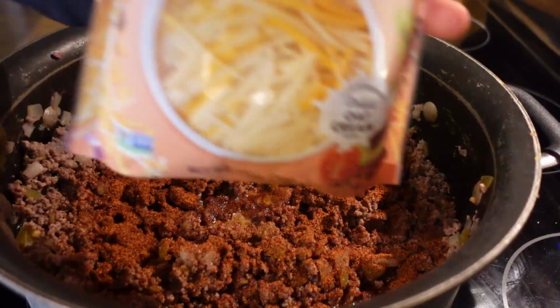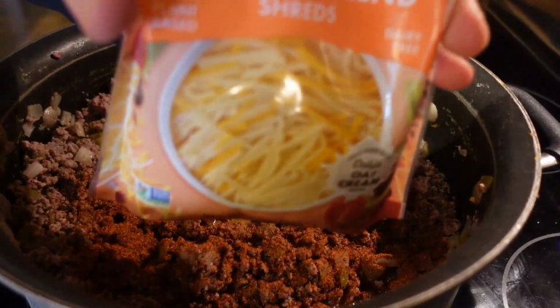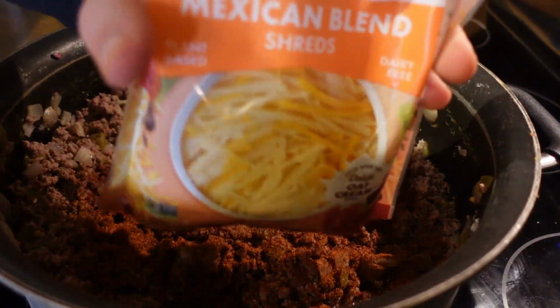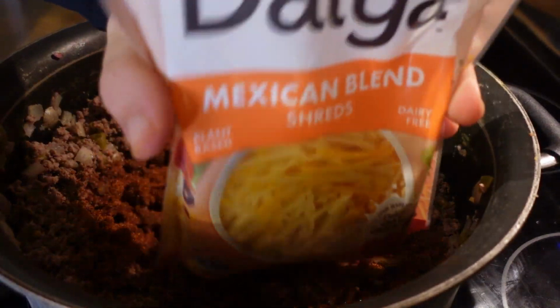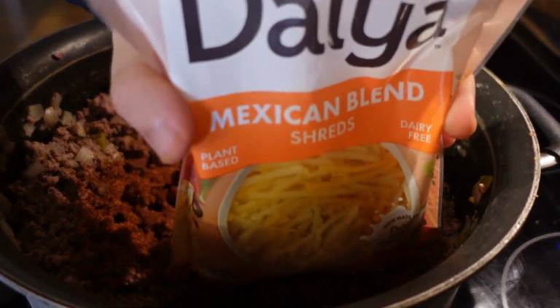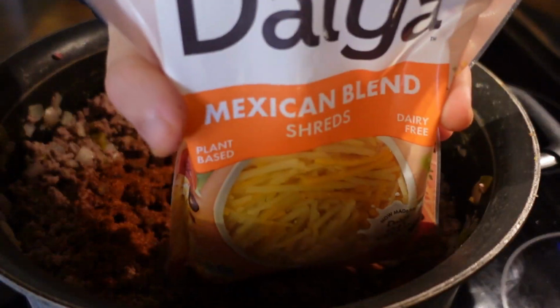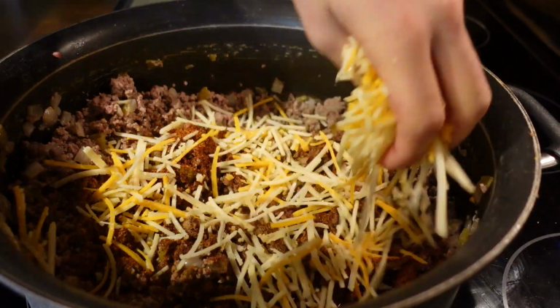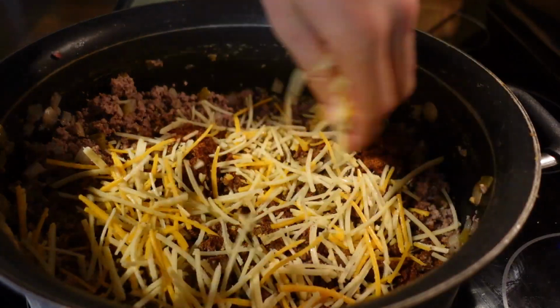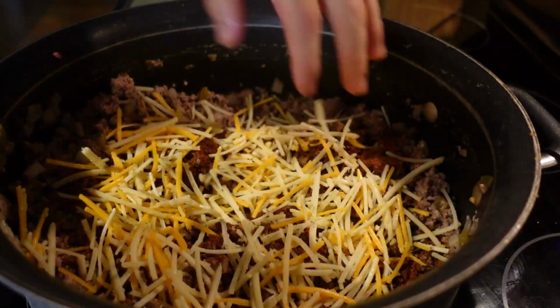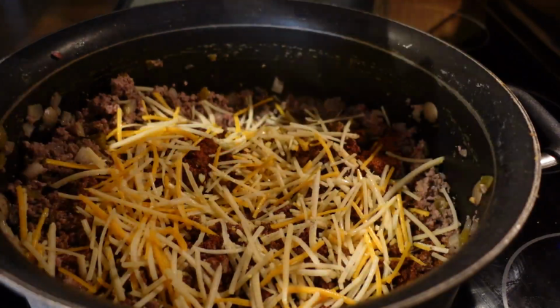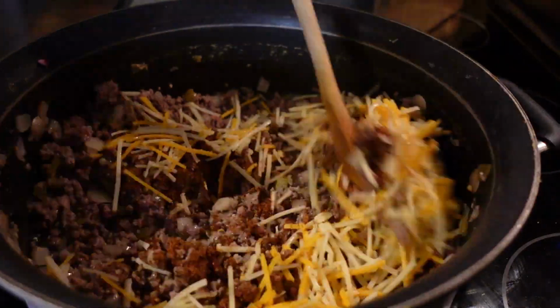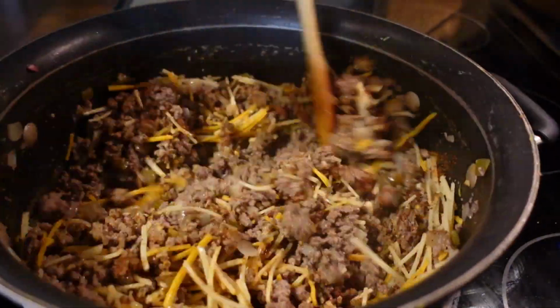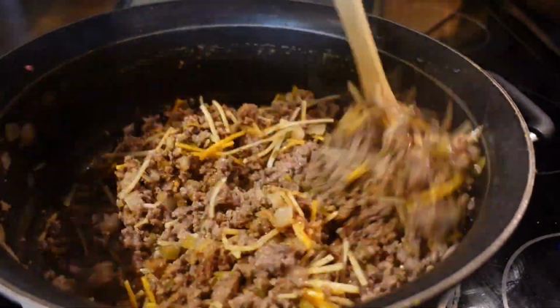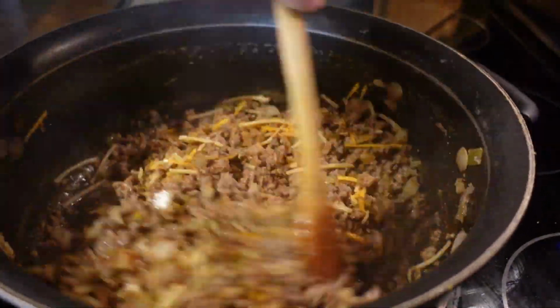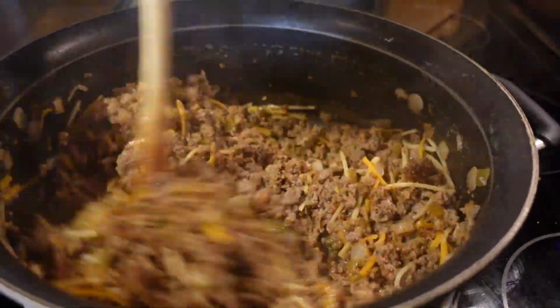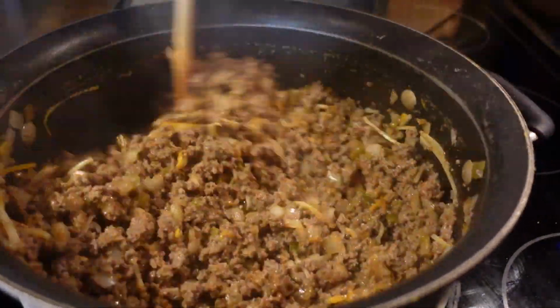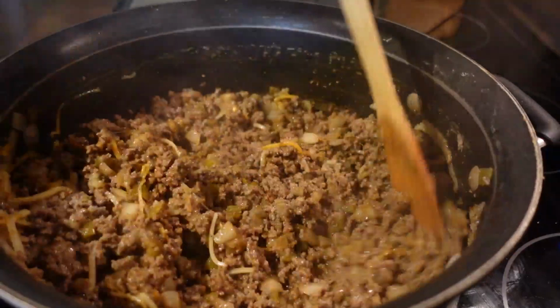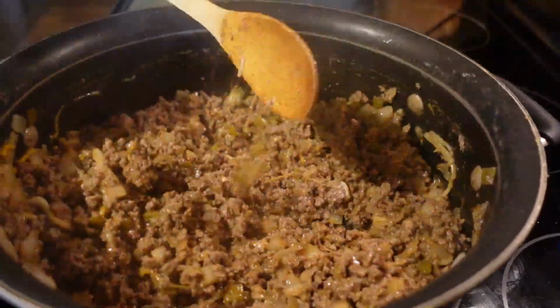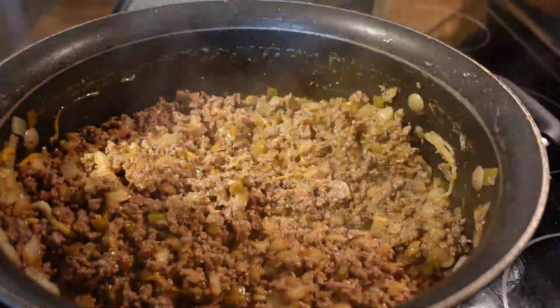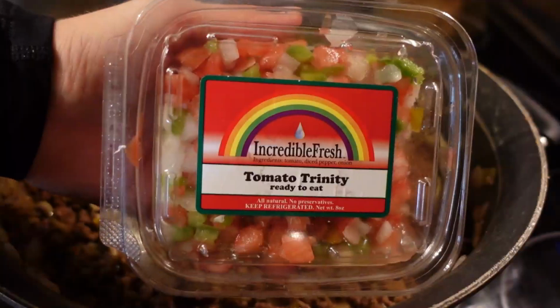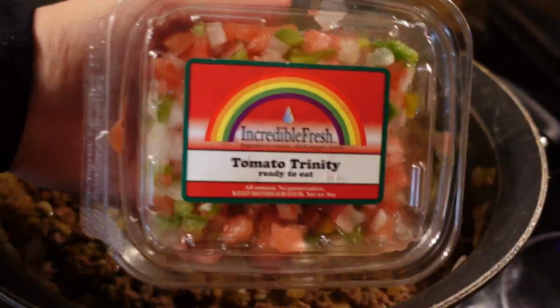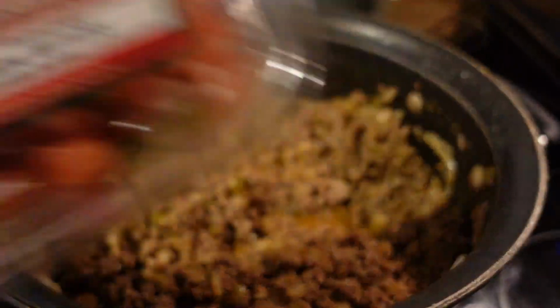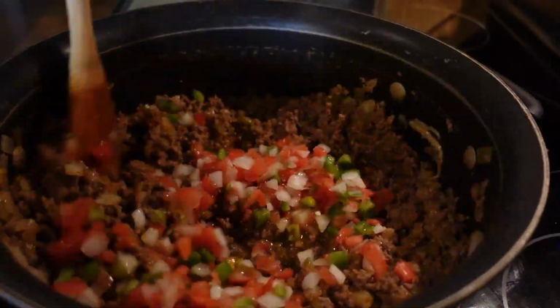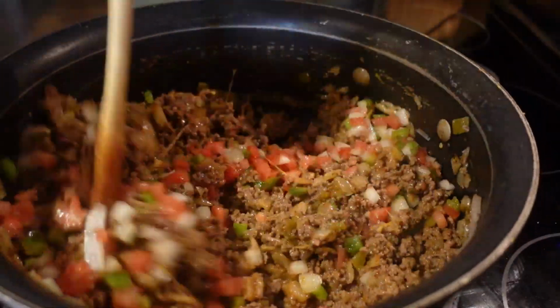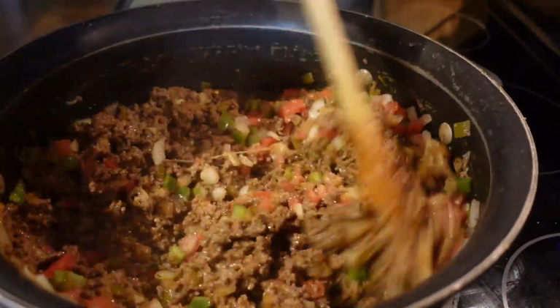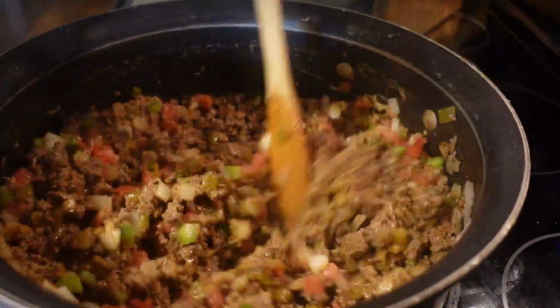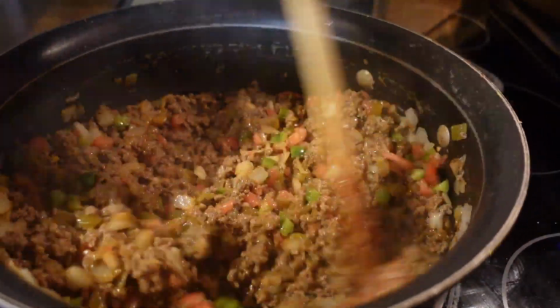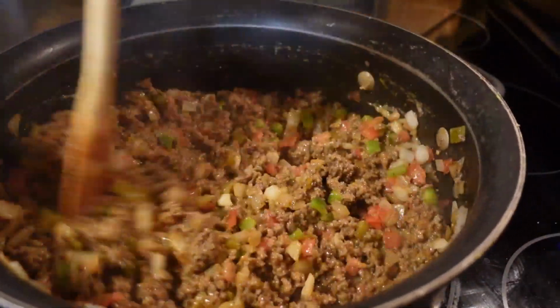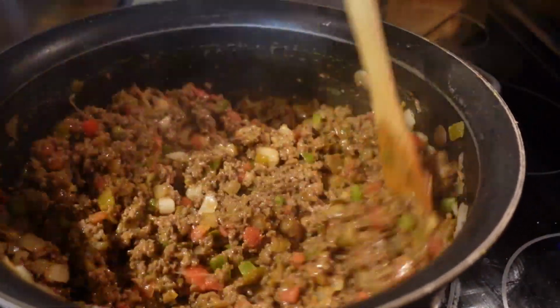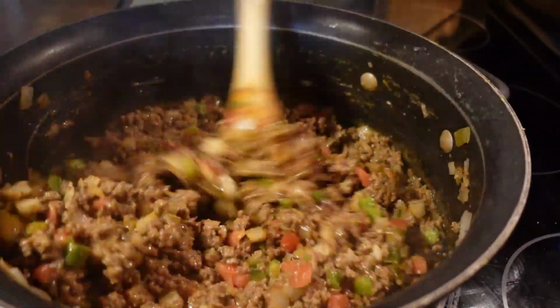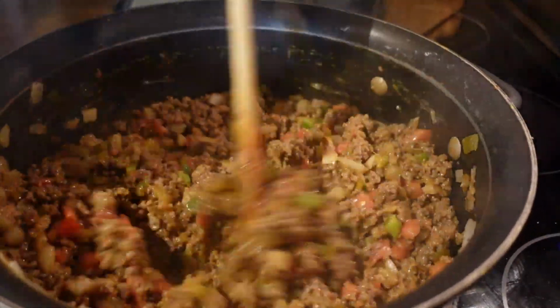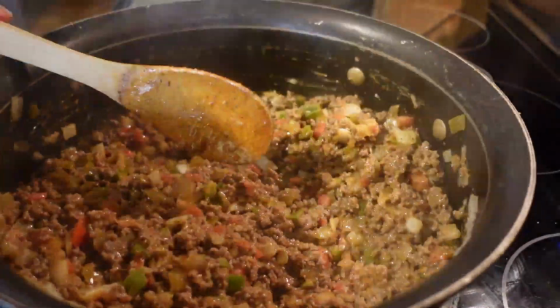Now some cheese and mix it. I added this diced tomato trinity and mix it again.